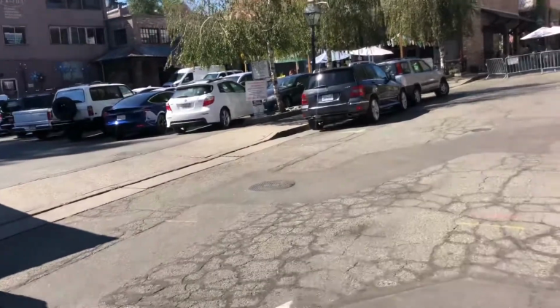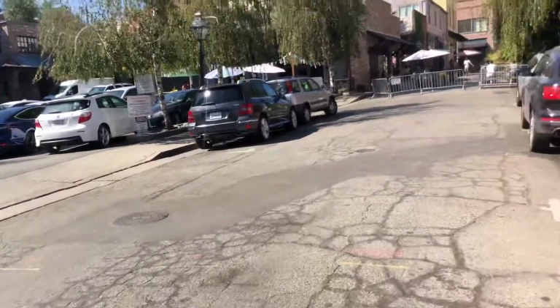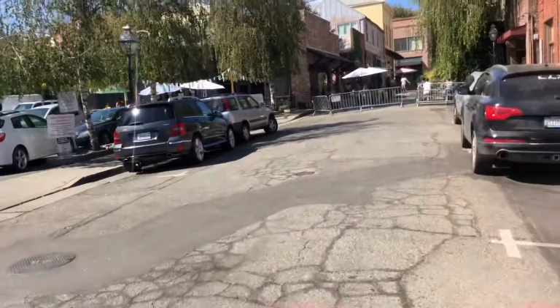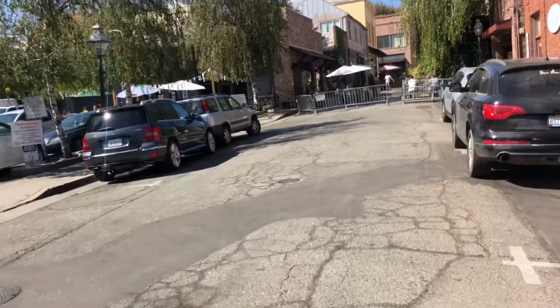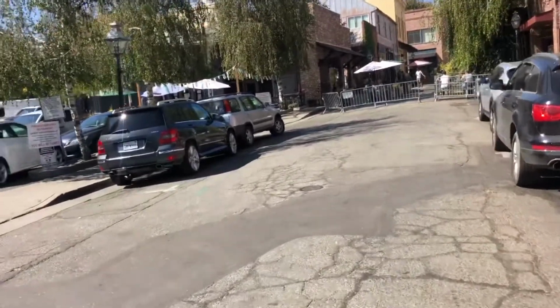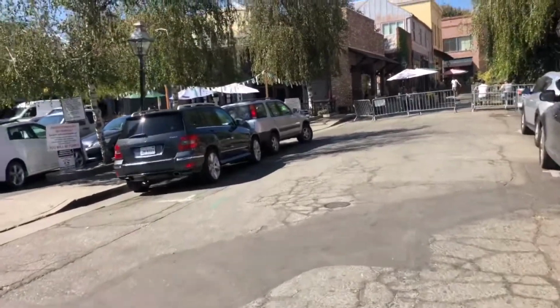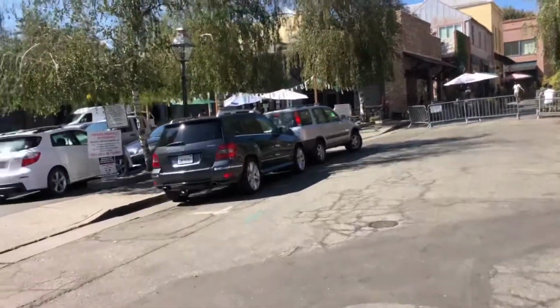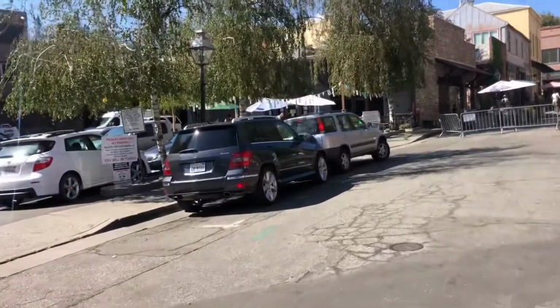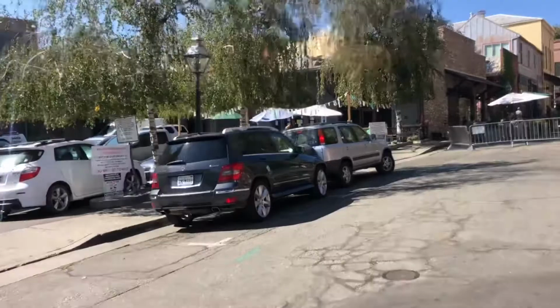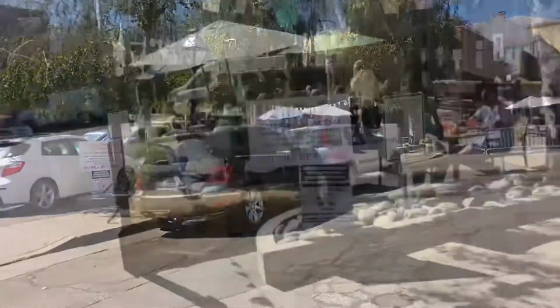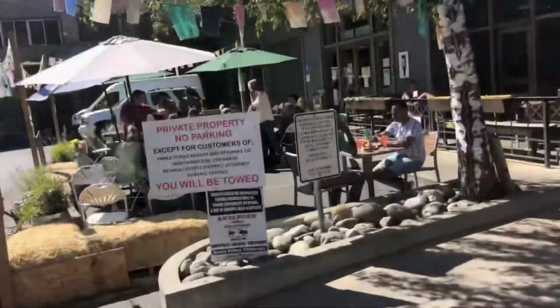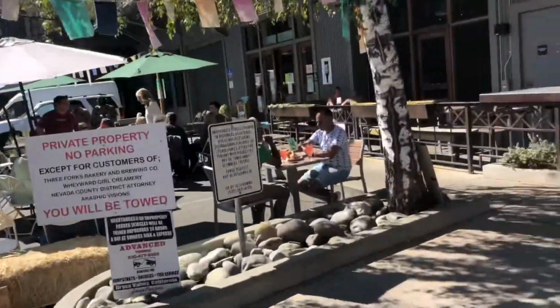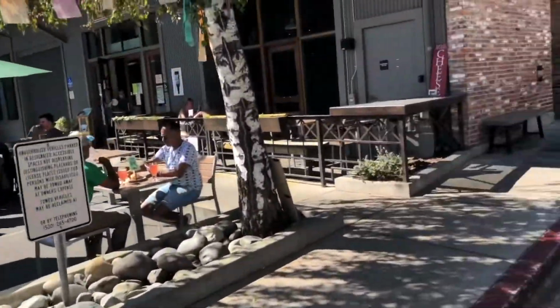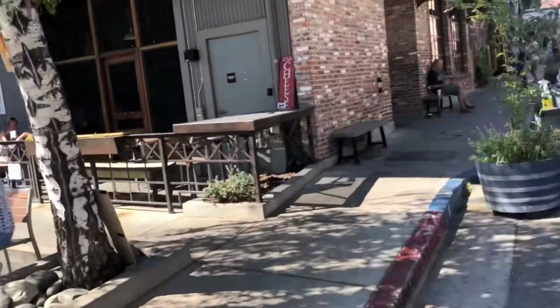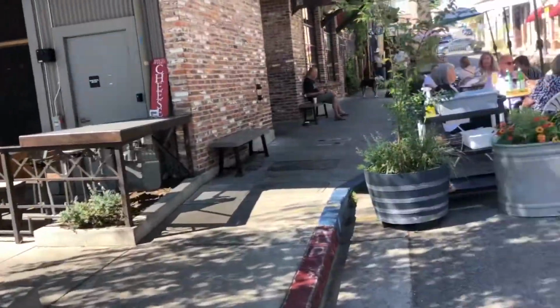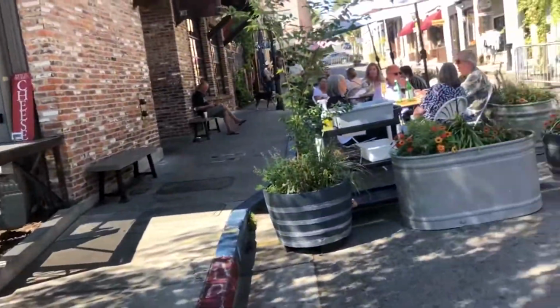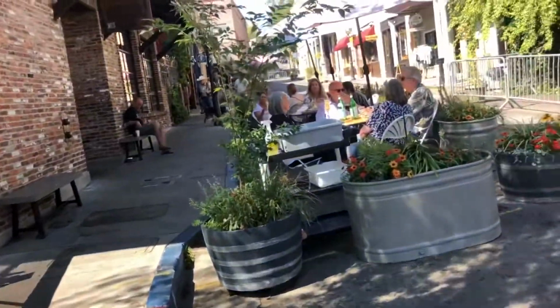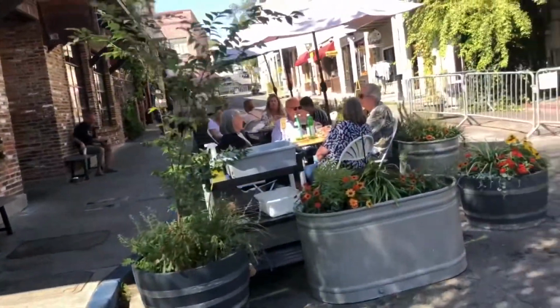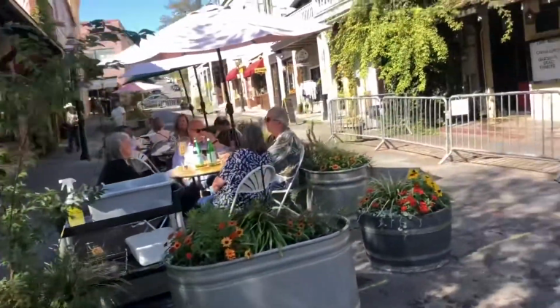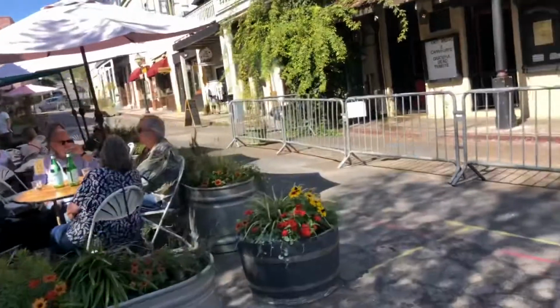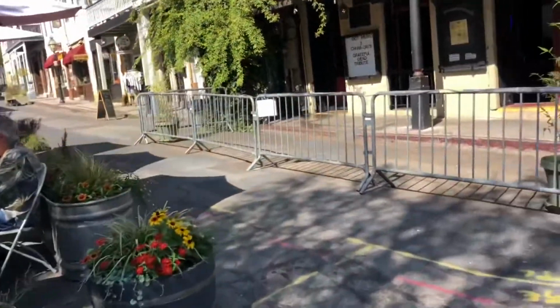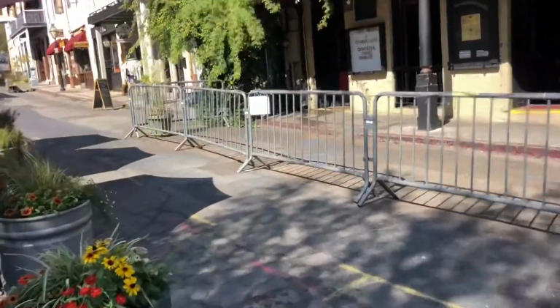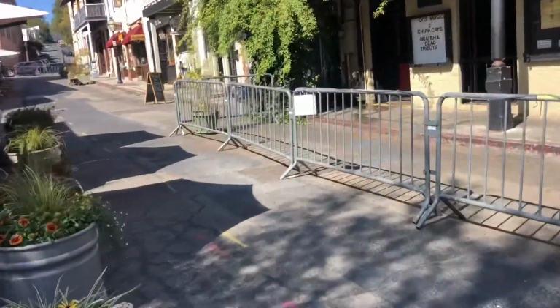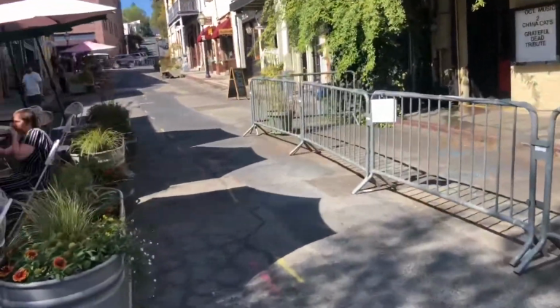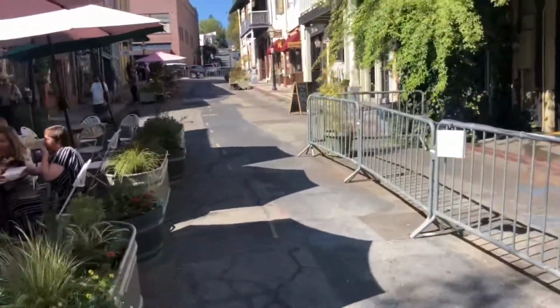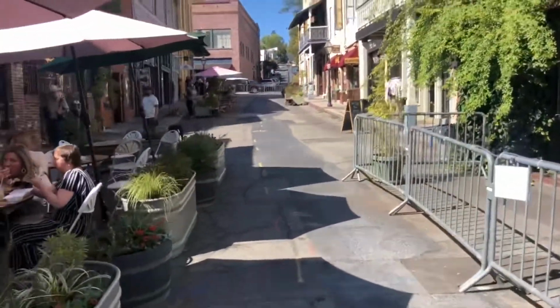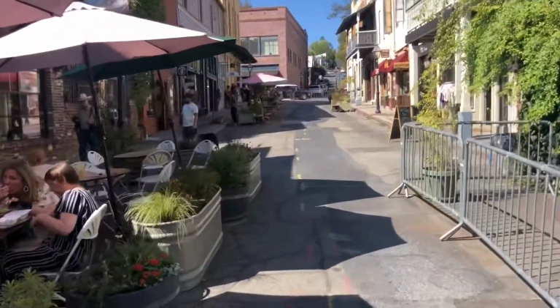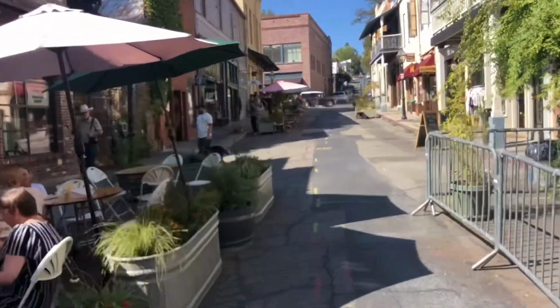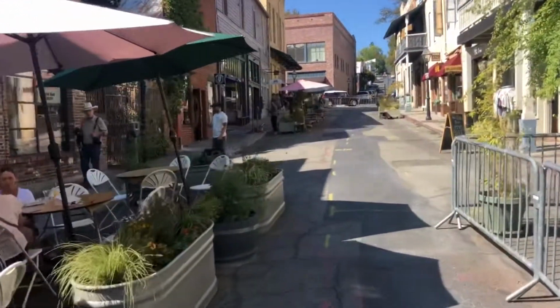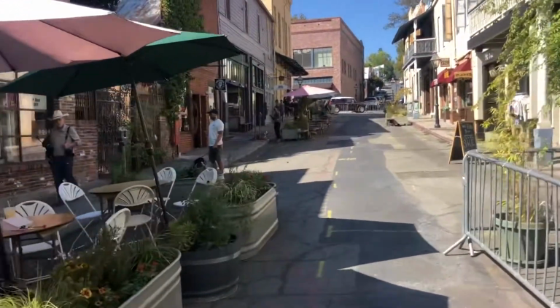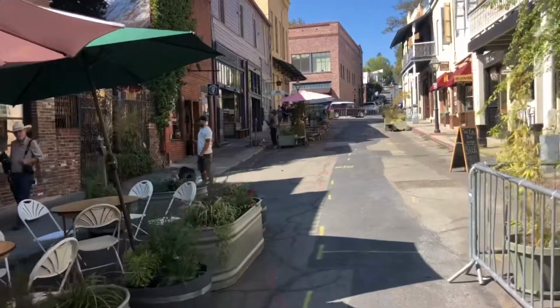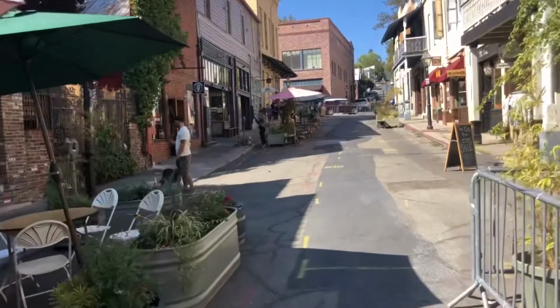So we have a little market going on over there, and we're dining on the street. It's going to be popular, I think, for quite a while into the future. This is just more side streets.